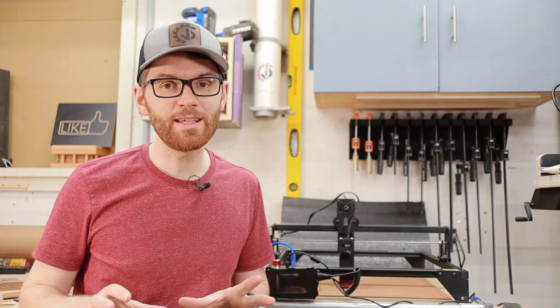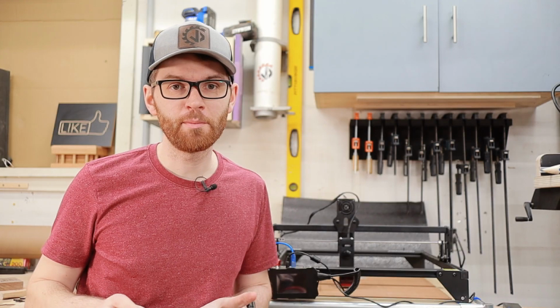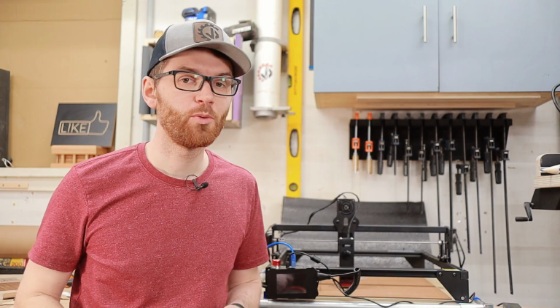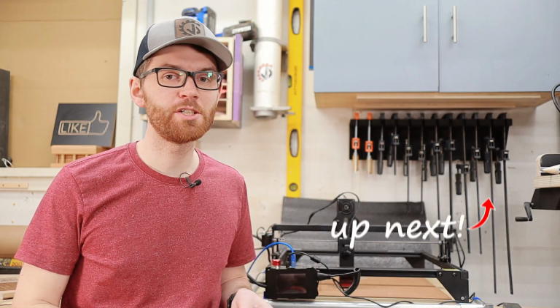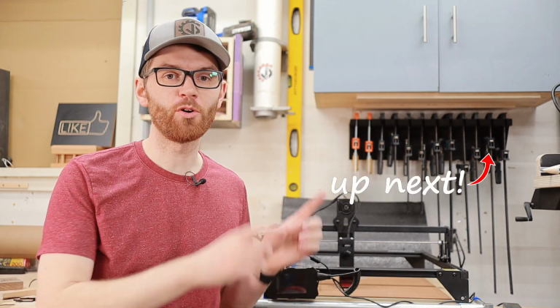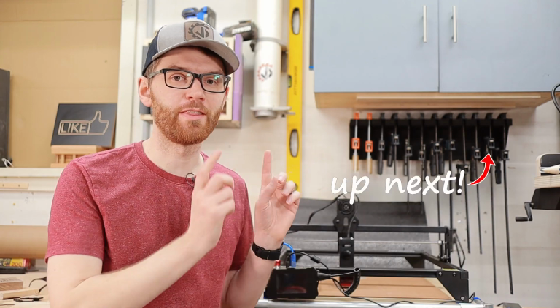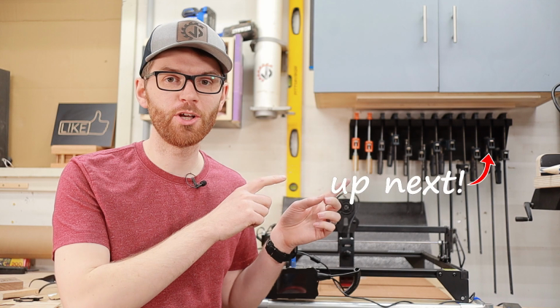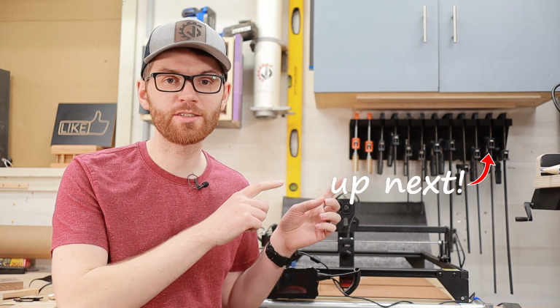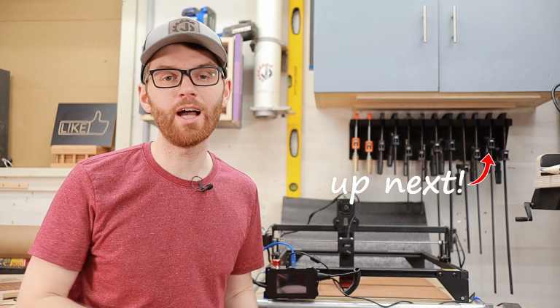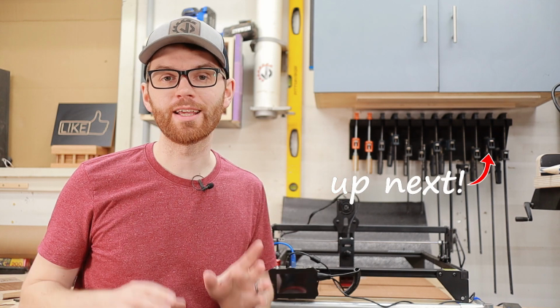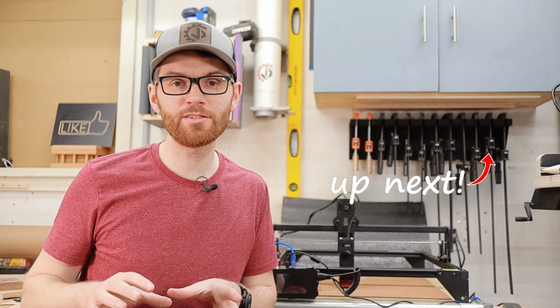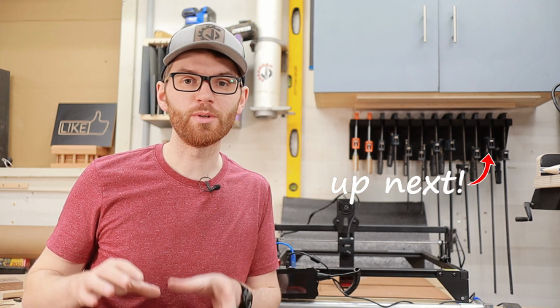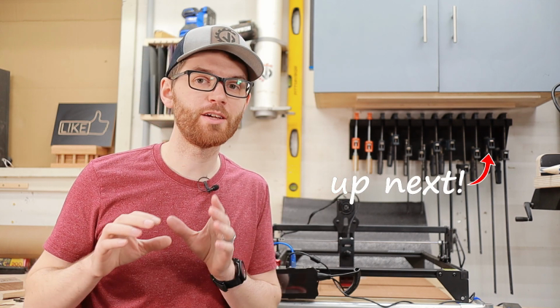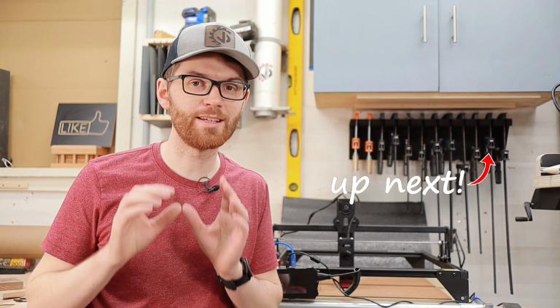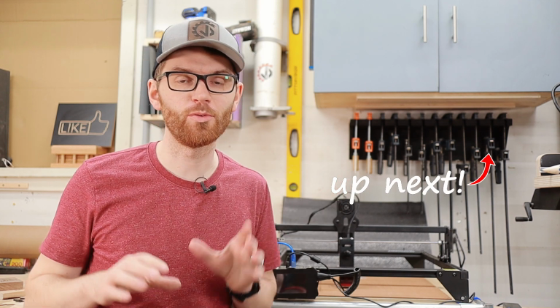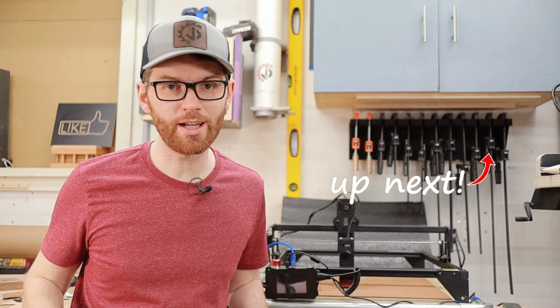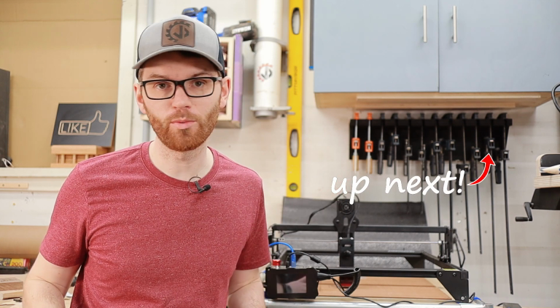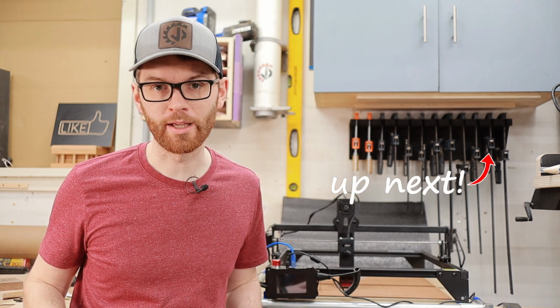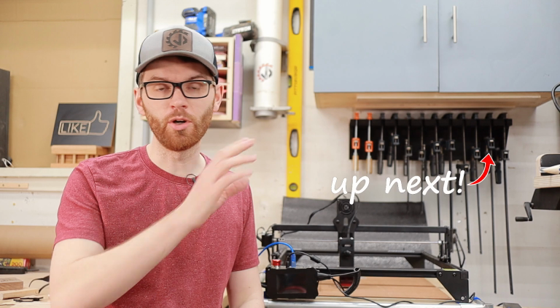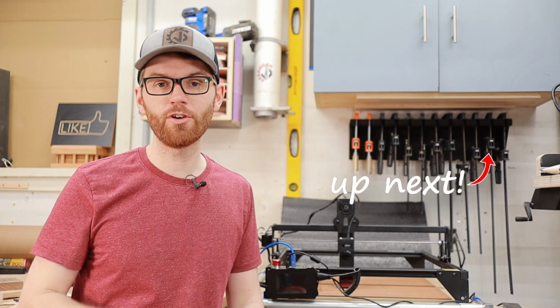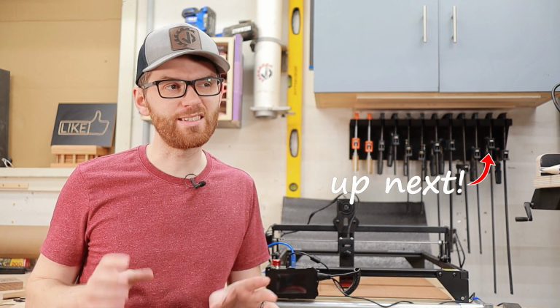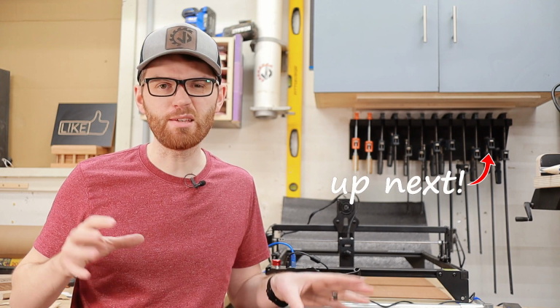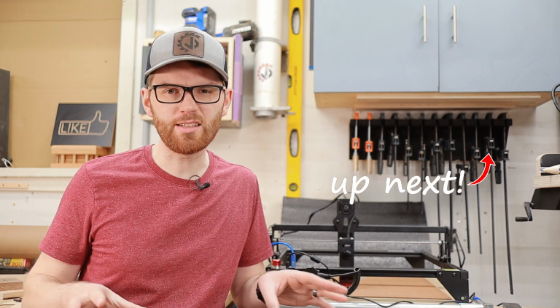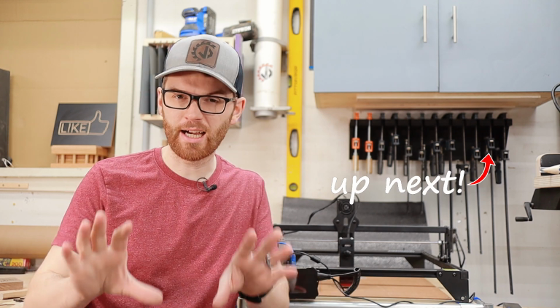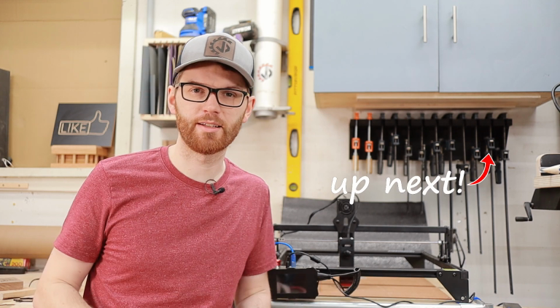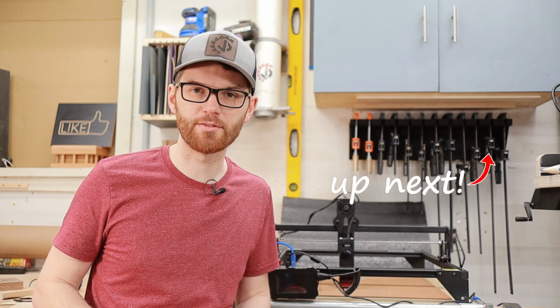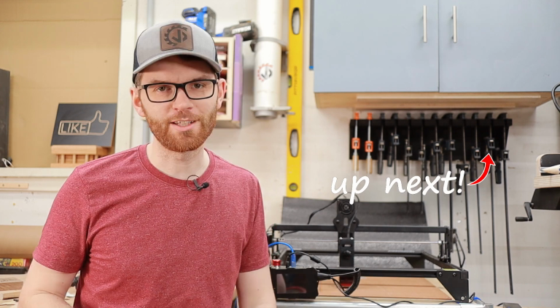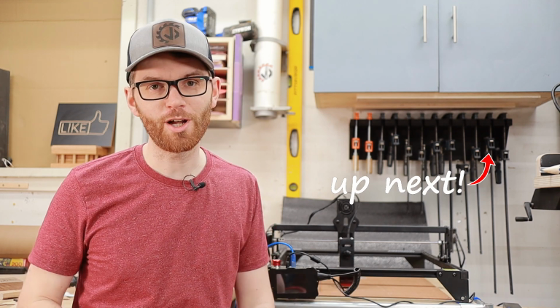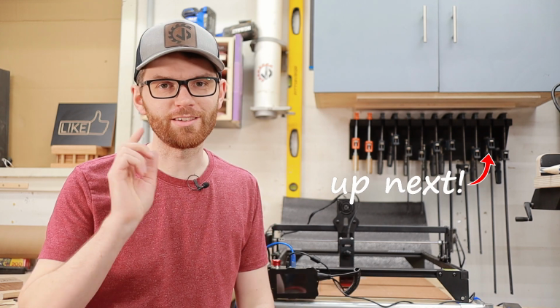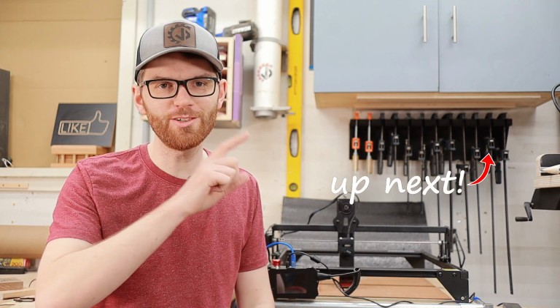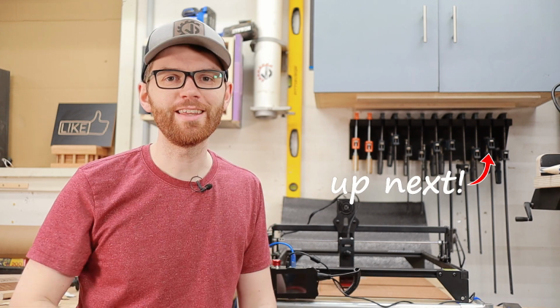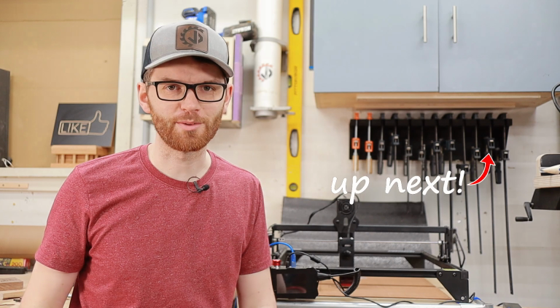Speaking of templates, we're going to be jumping over to a video where I used a laser to engrave a template right onto a wood blank — no need for any sticky, messy contact adhesives. Thanks for watching and I'll see you in the next one.